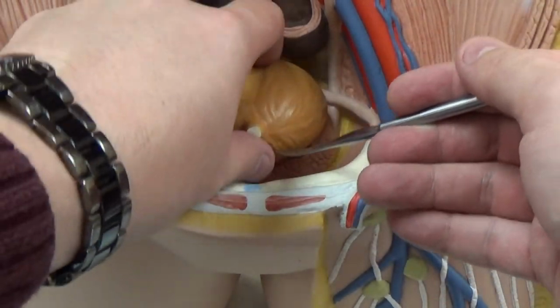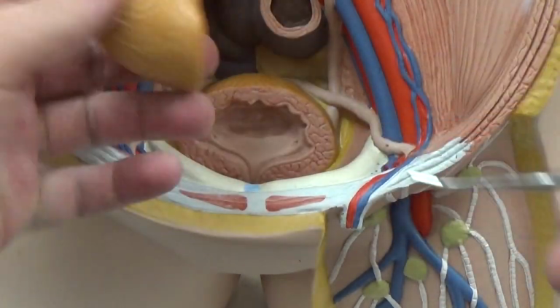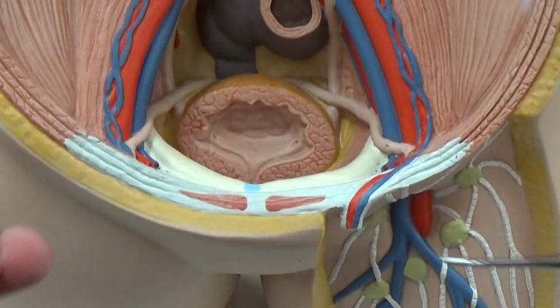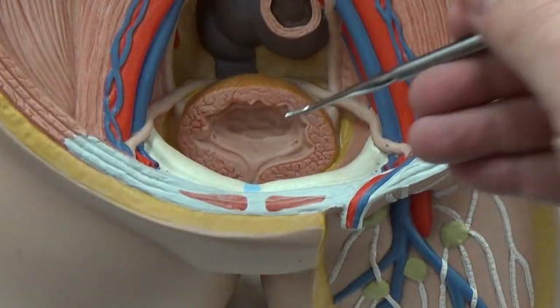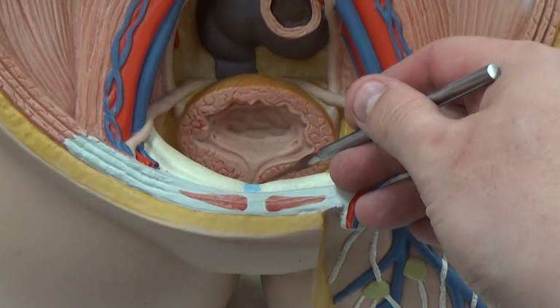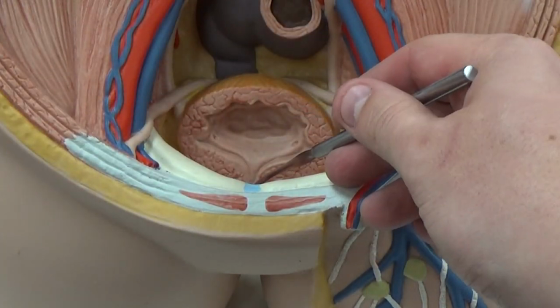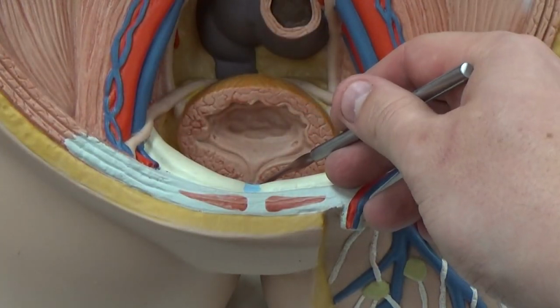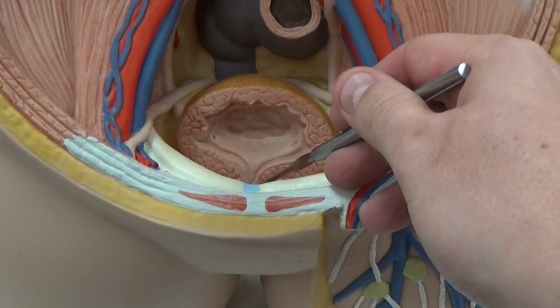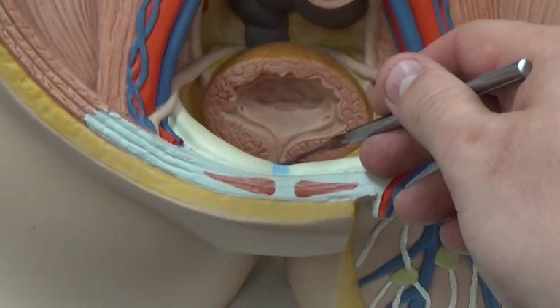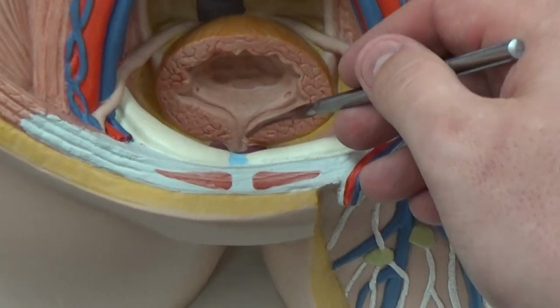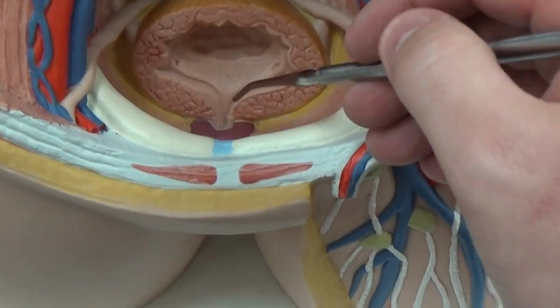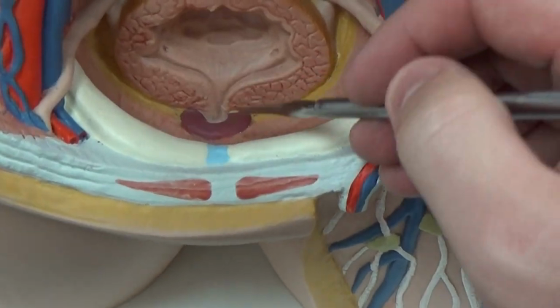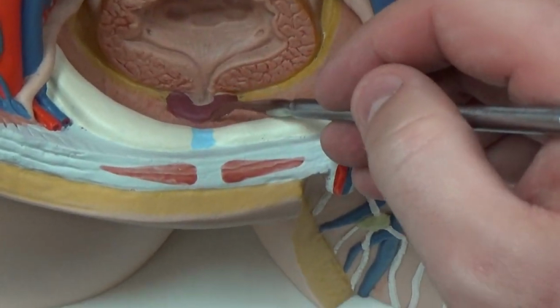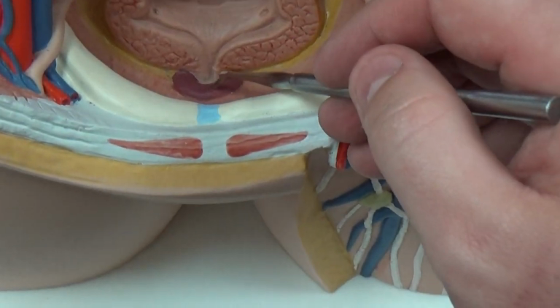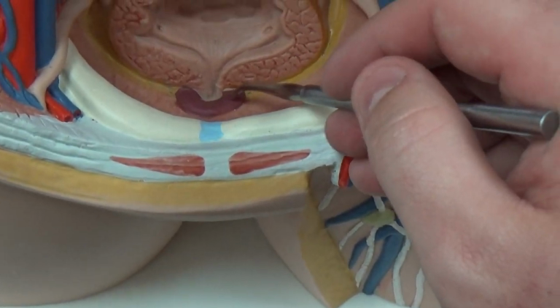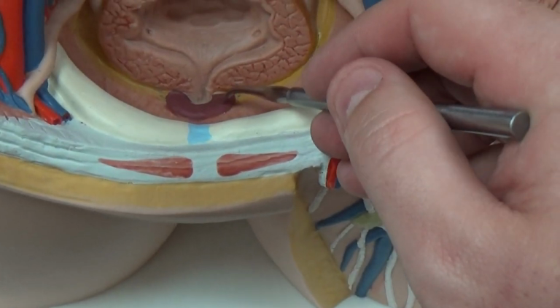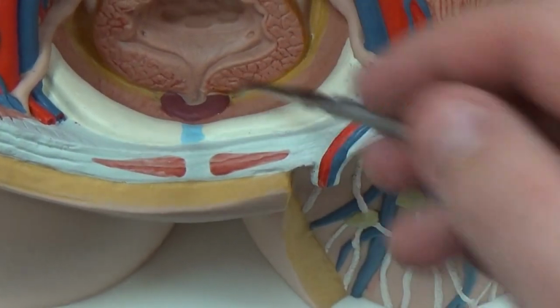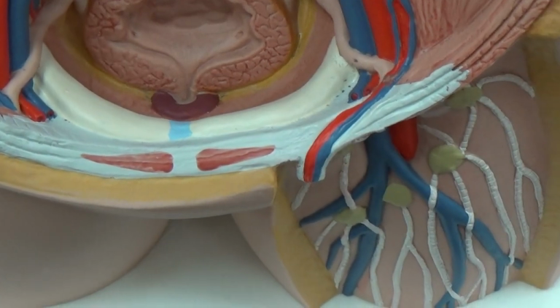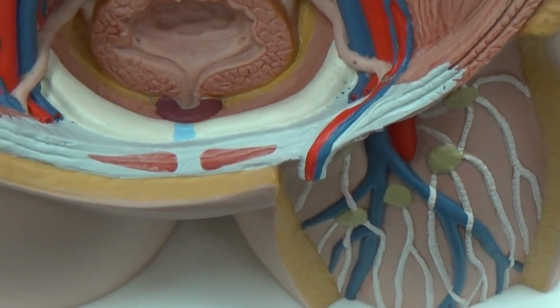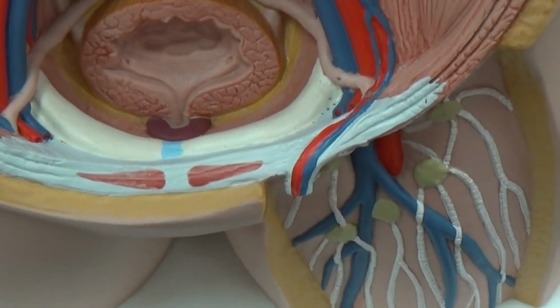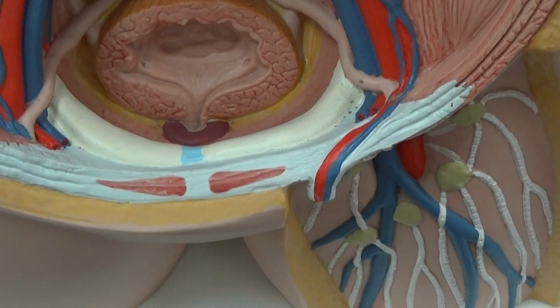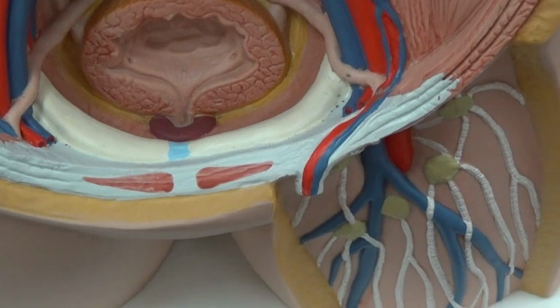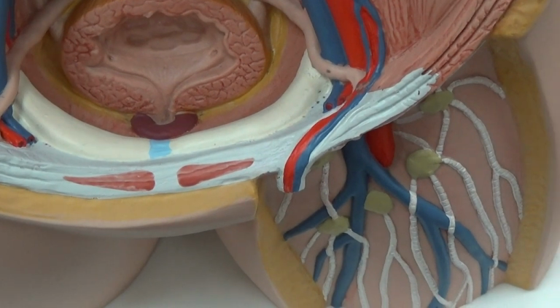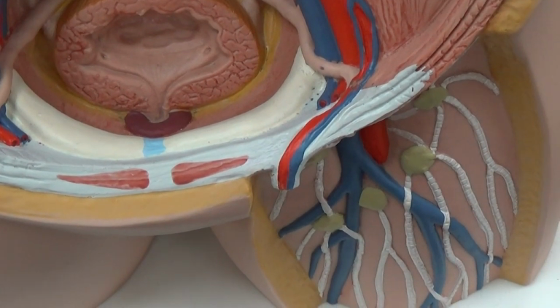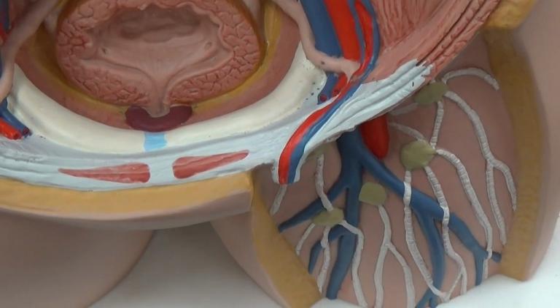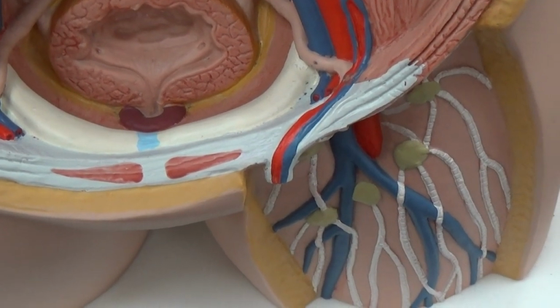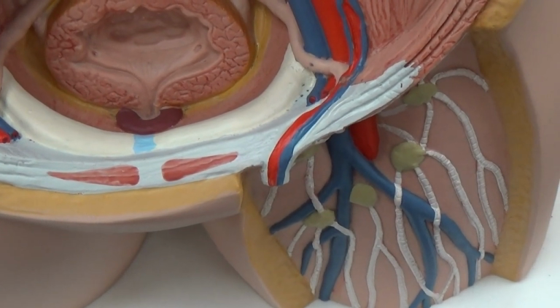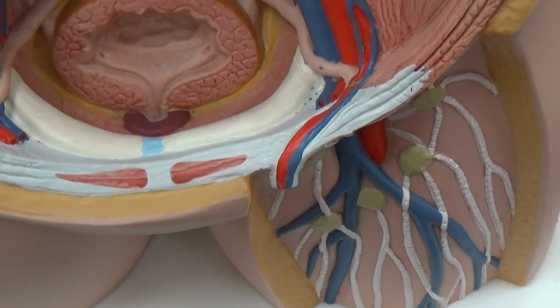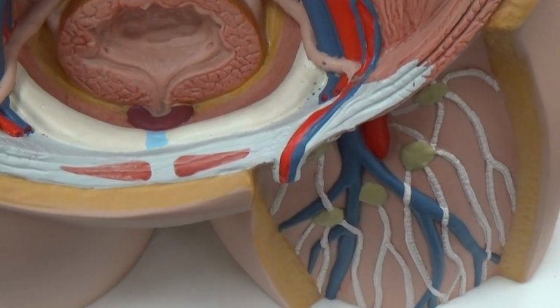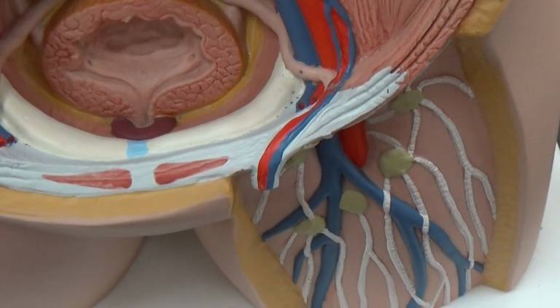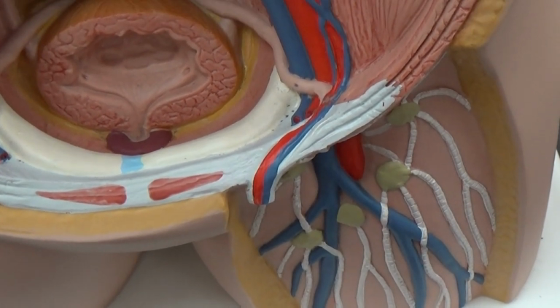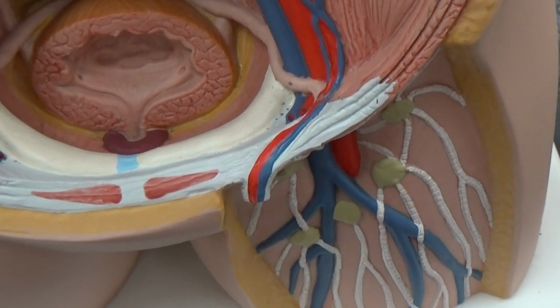Underneath the bladder, you can see down inside there is your prostate right underneath the bladder. That's why people with prostate issues tend to have issues urinating.